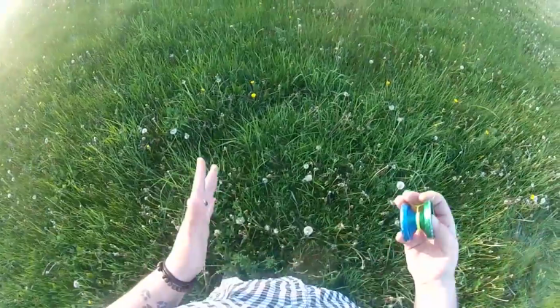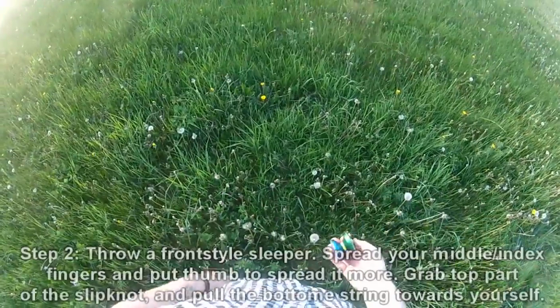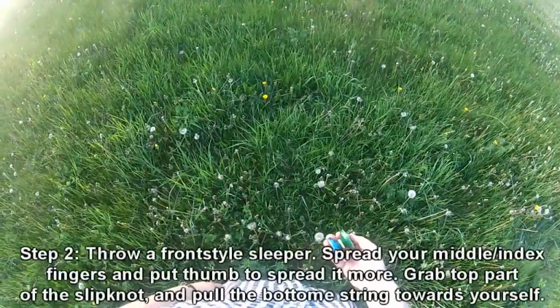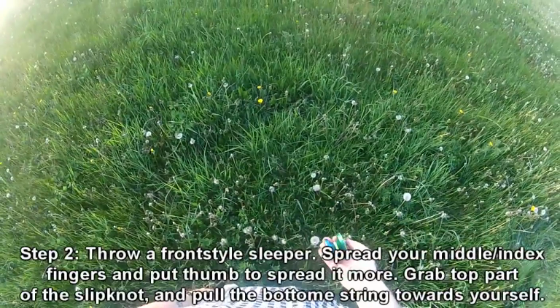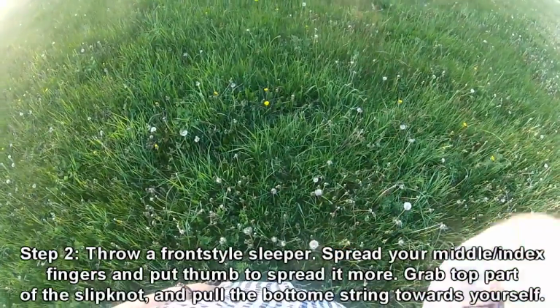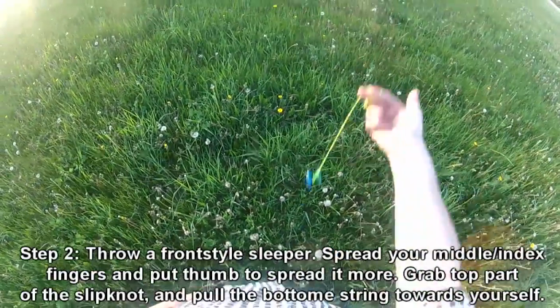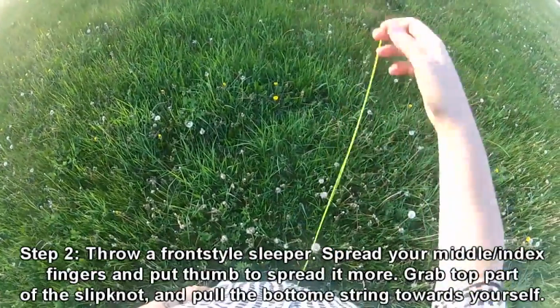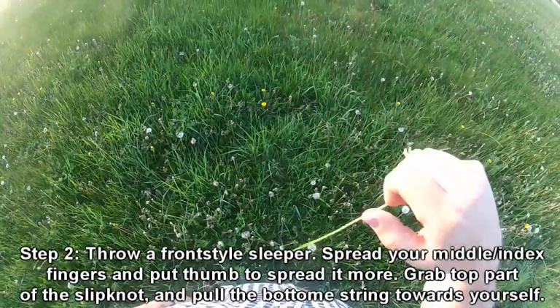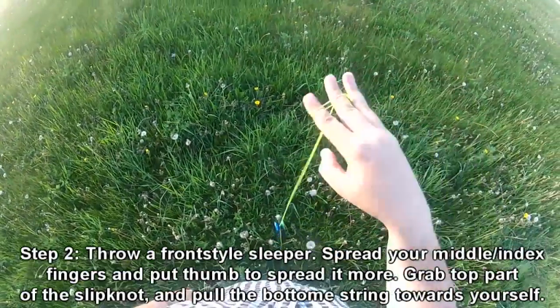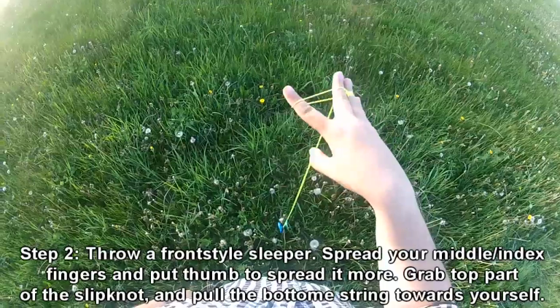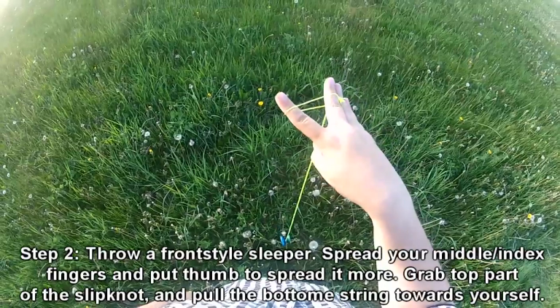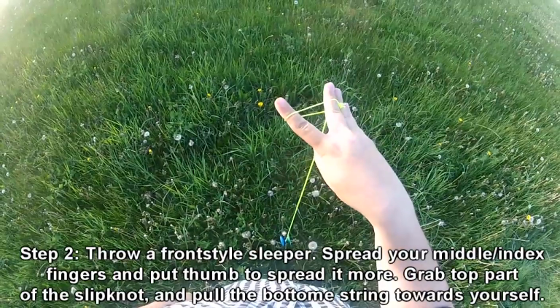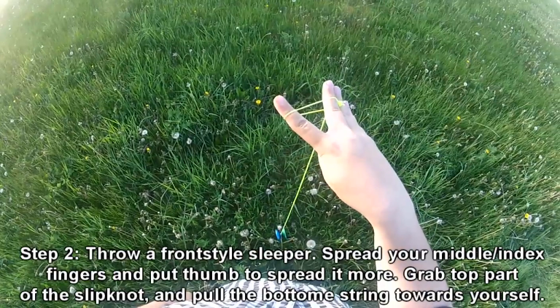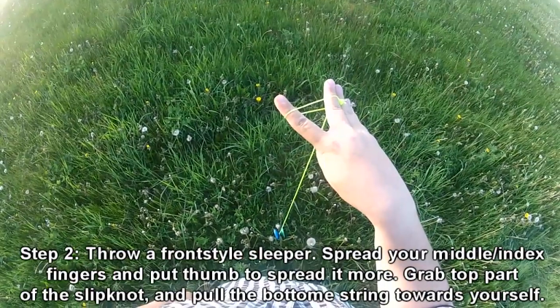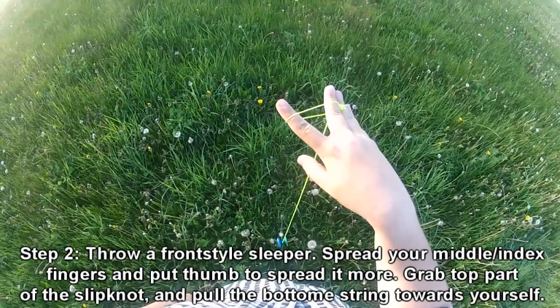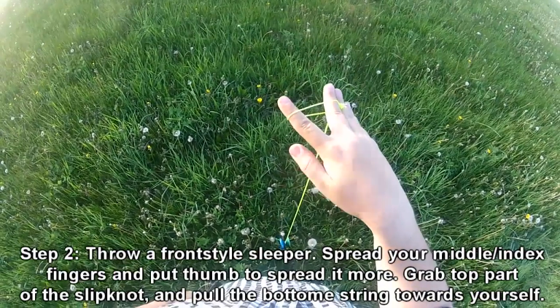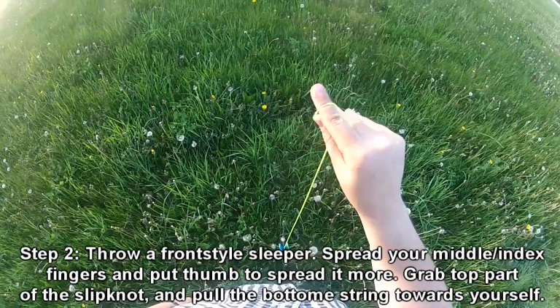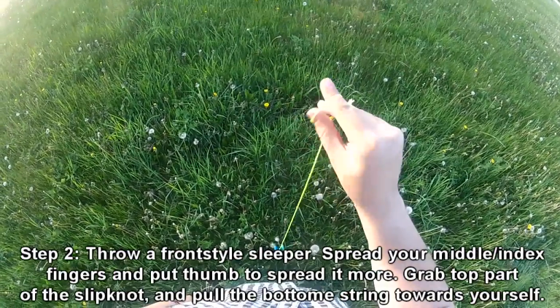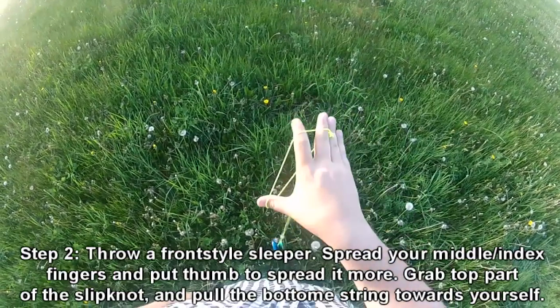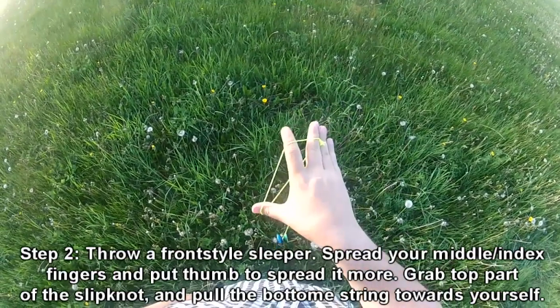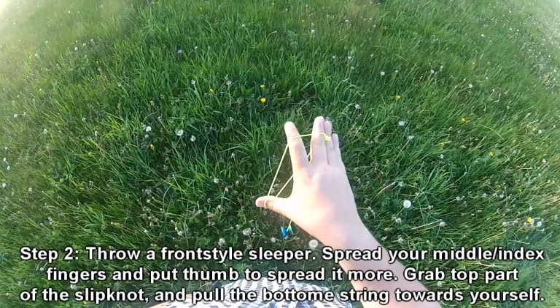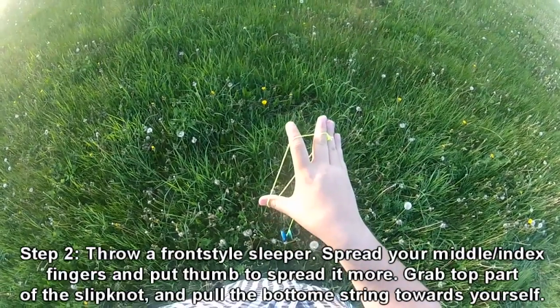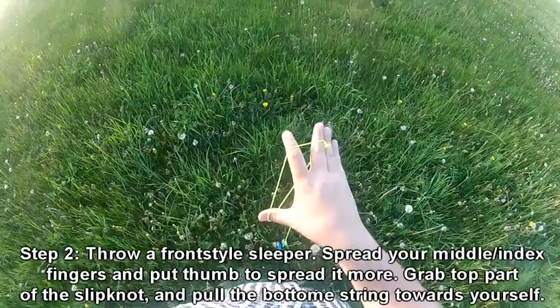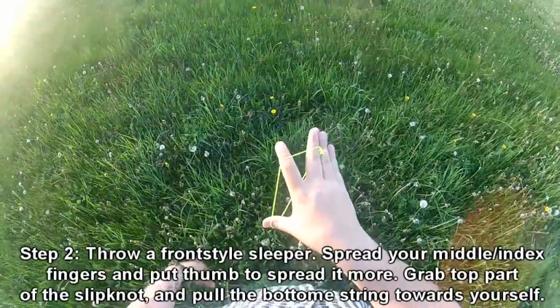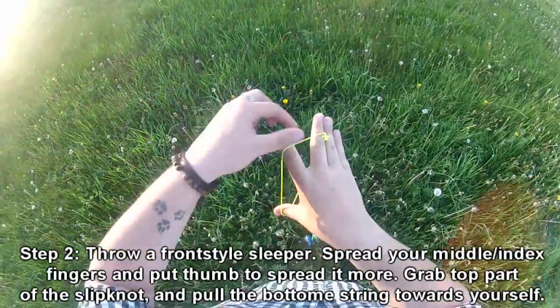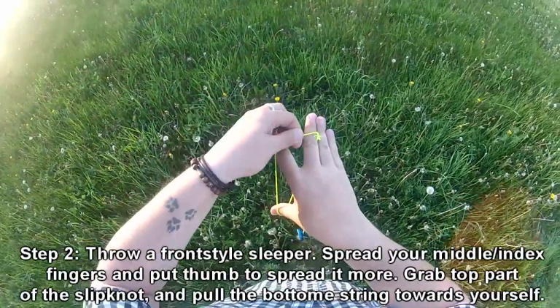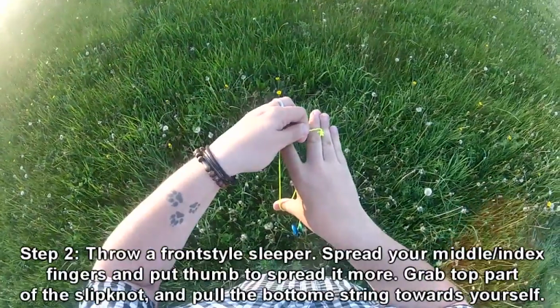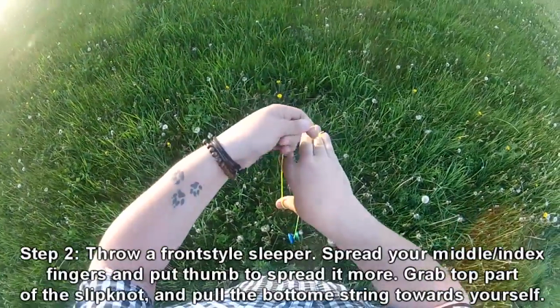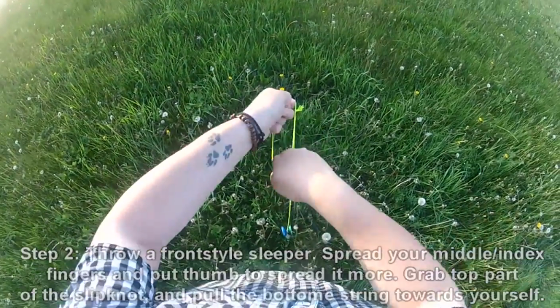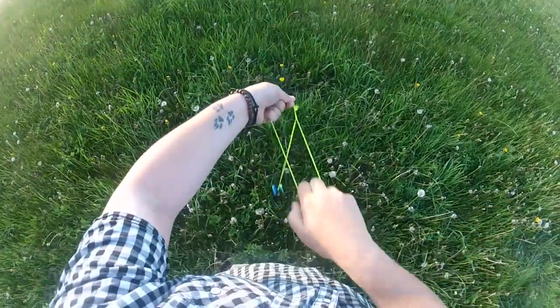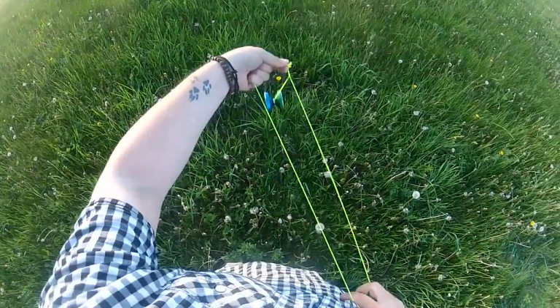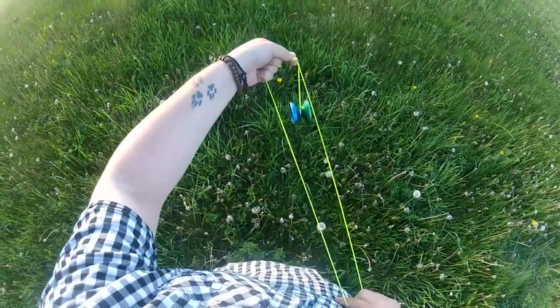Step two: you're going to throw a front style sleeper, then spread your index and middle finger open. Insert your thumb into the slip nut loop, grab the top of the slip nut loop, and pull towards you.